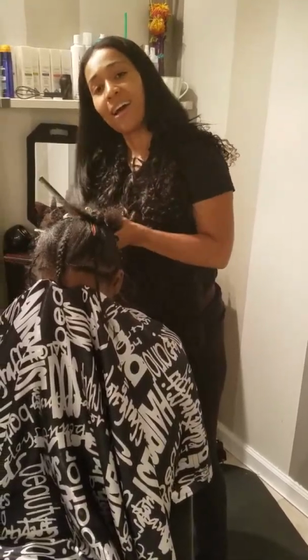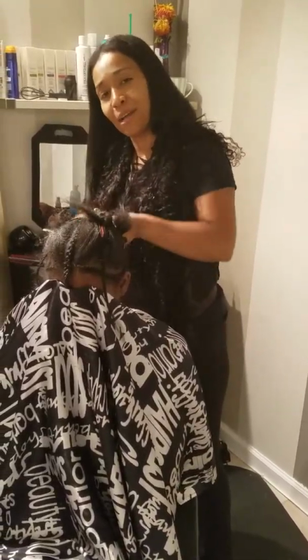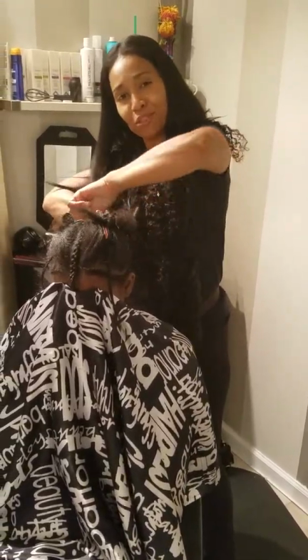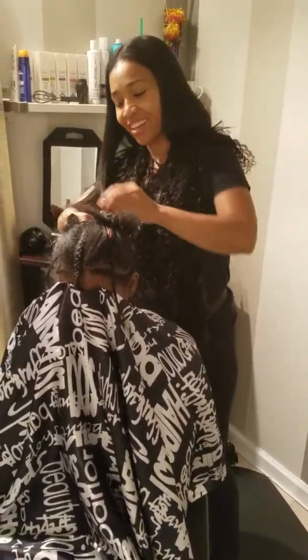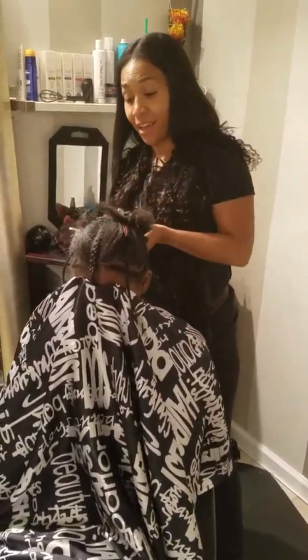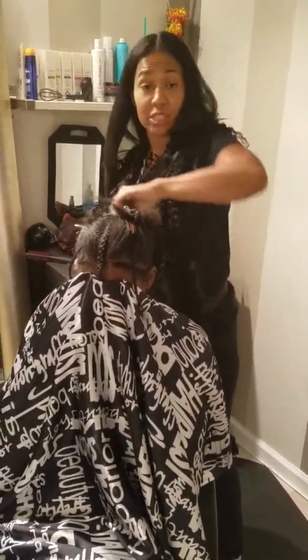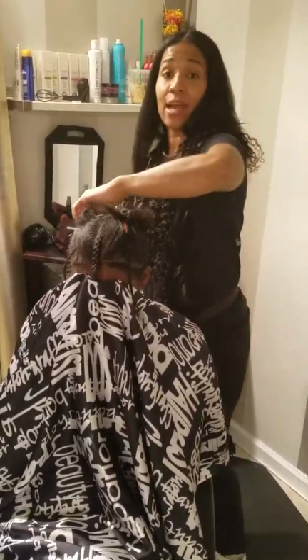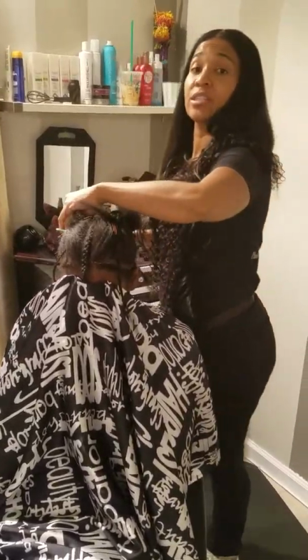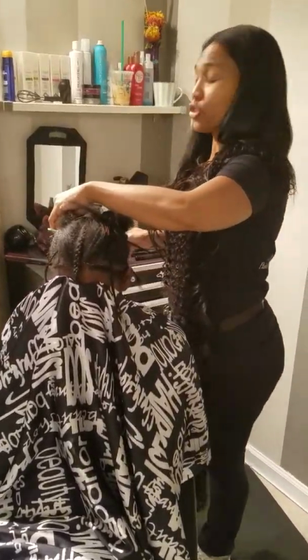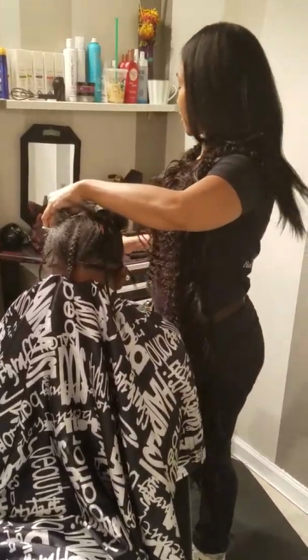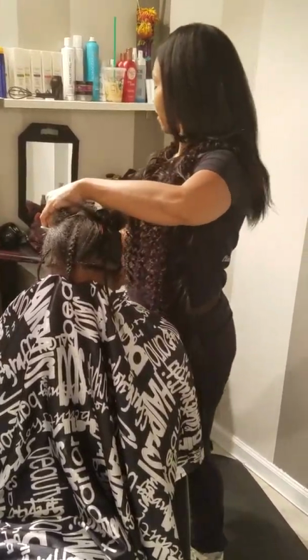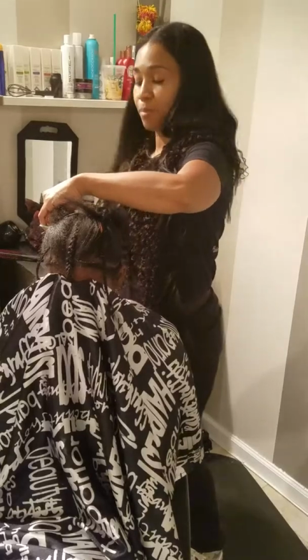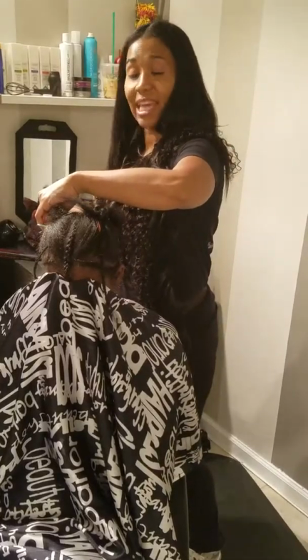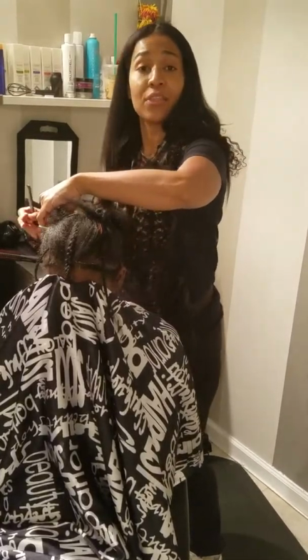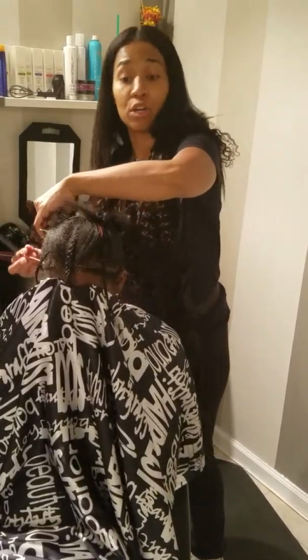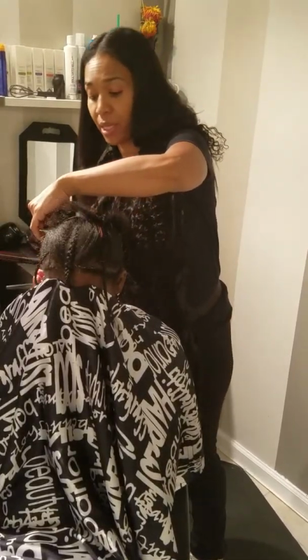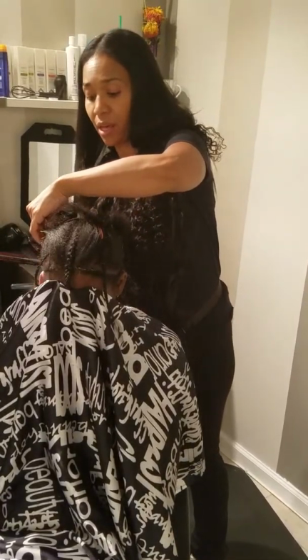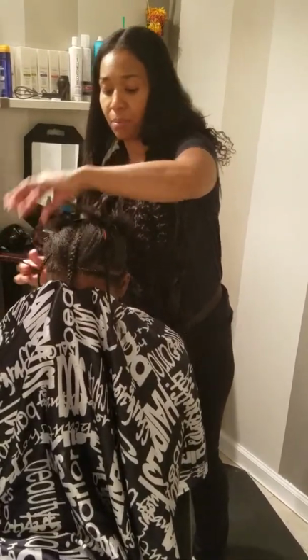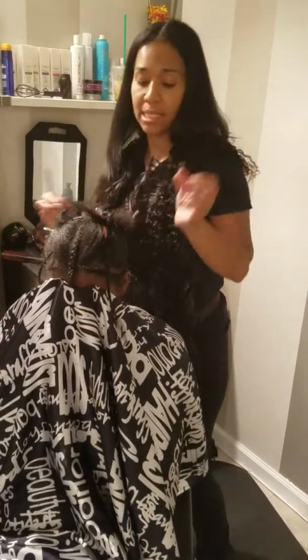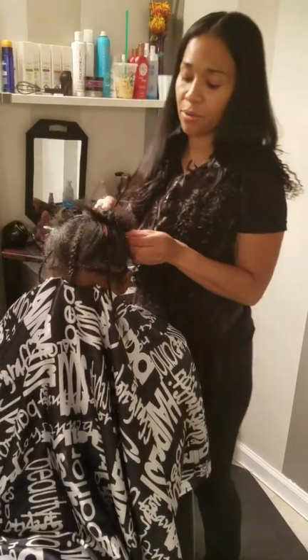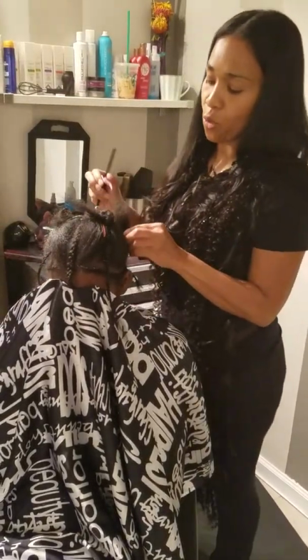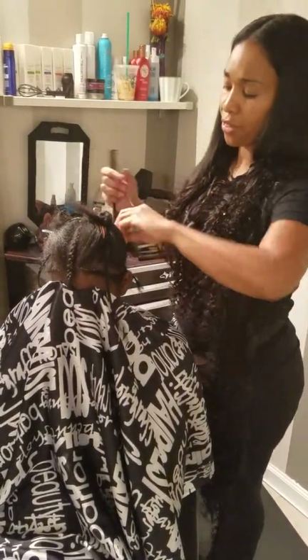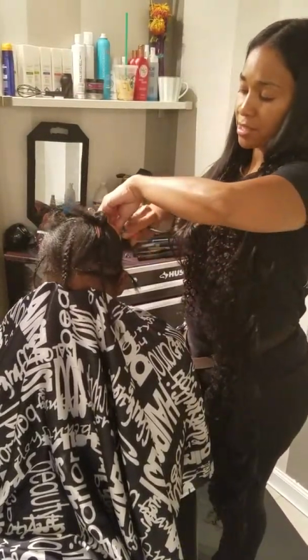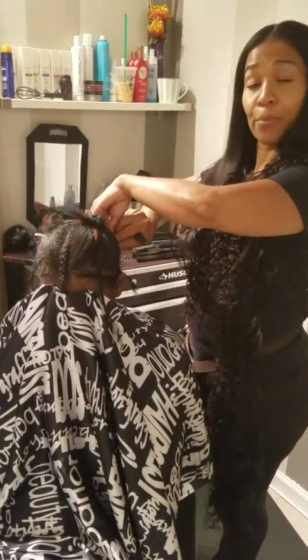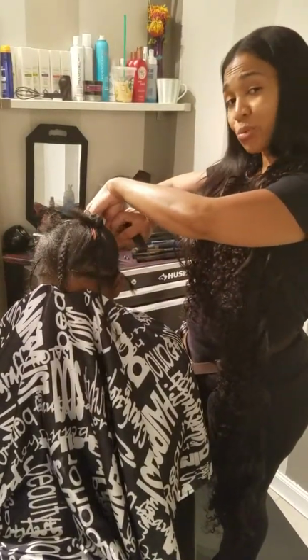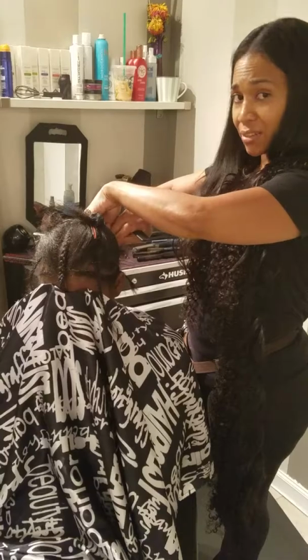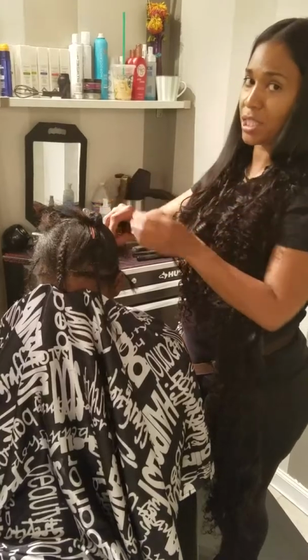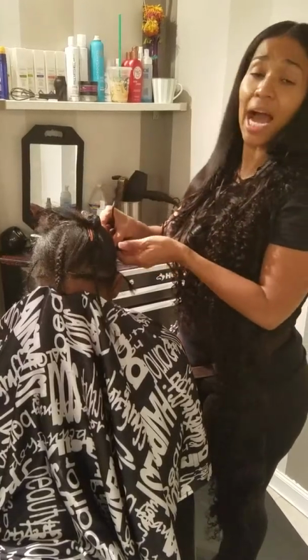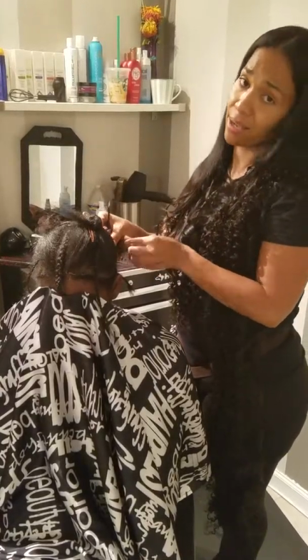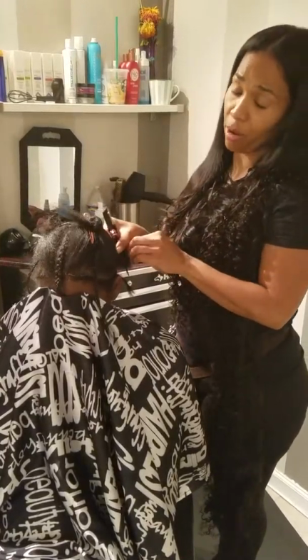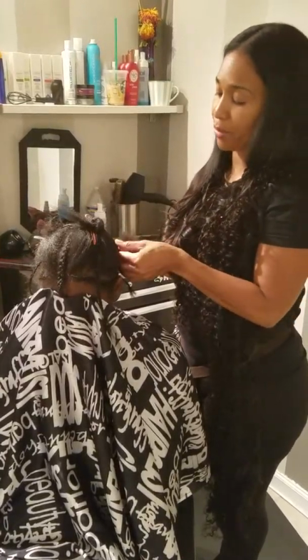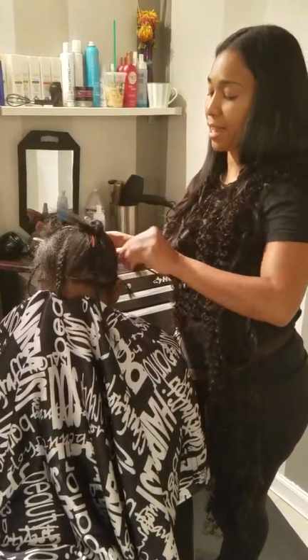Hi, I'm MJ. Today I want to demonstrate the layout that I'm going to be placing for this braiding weave, which is the hottest thing on the market right now.